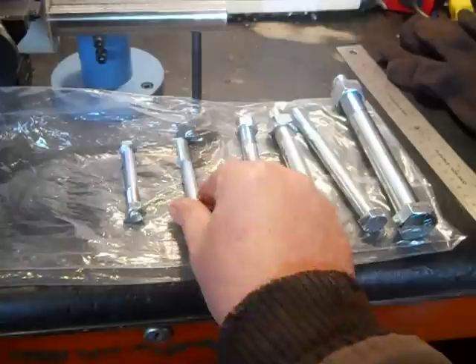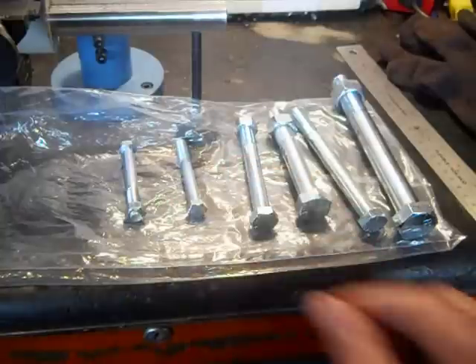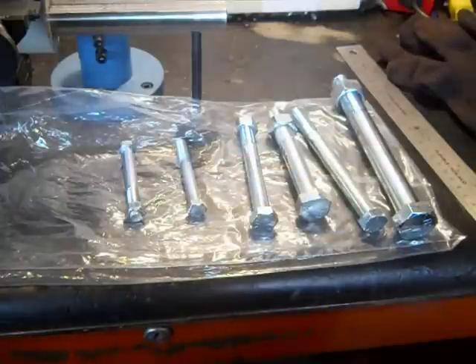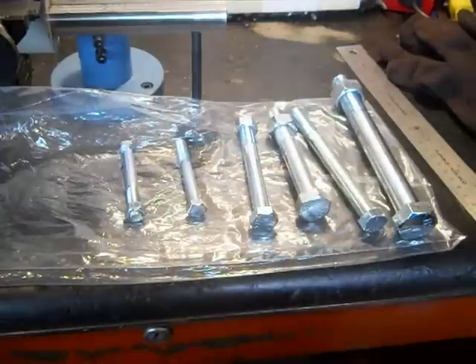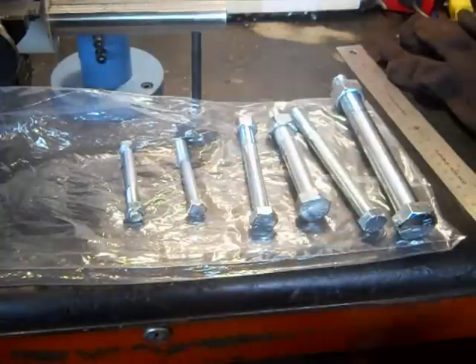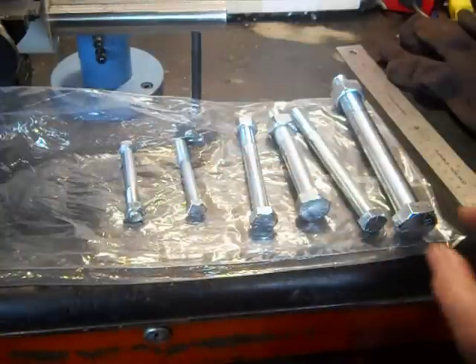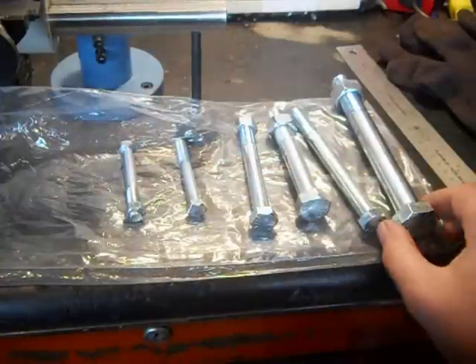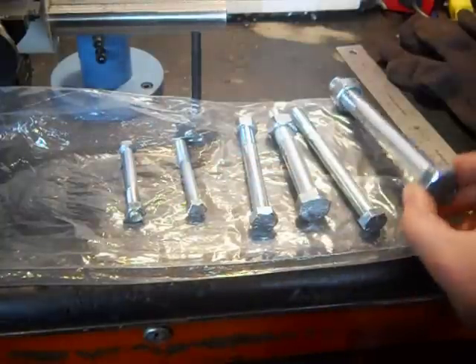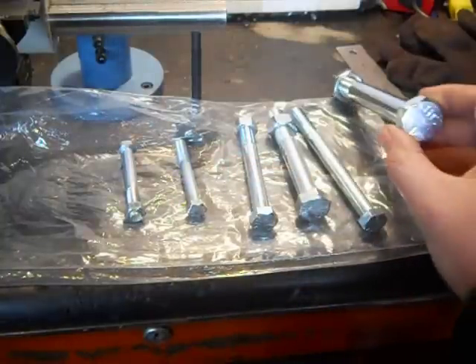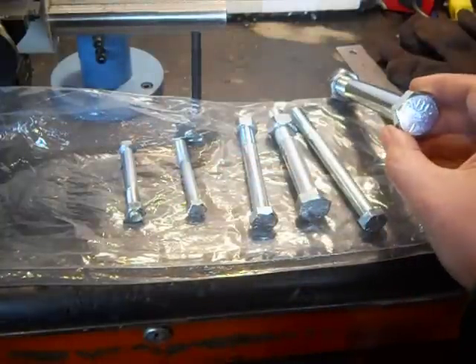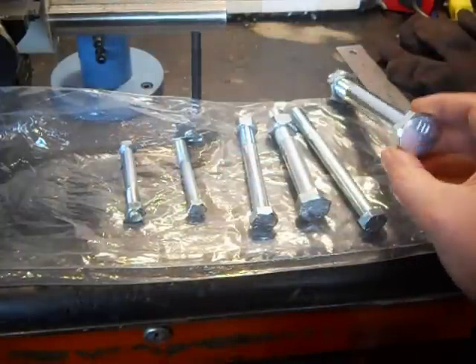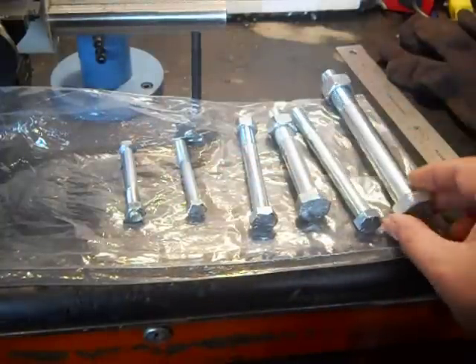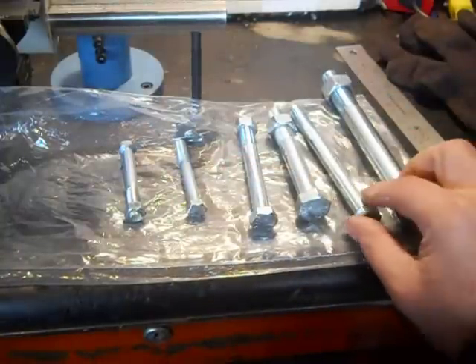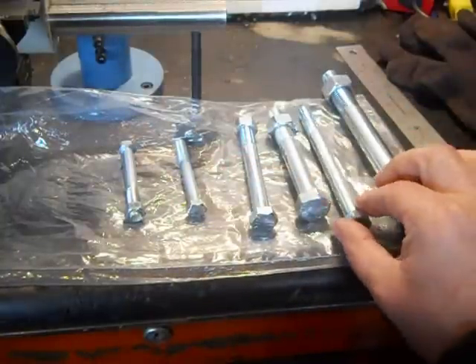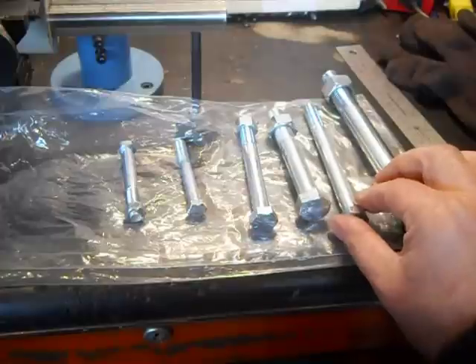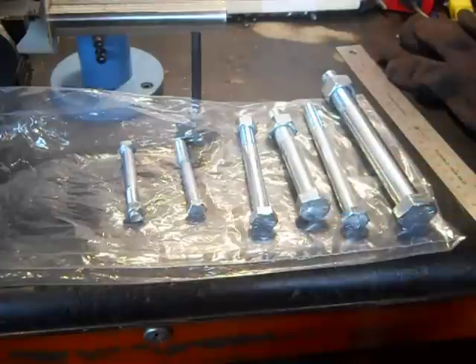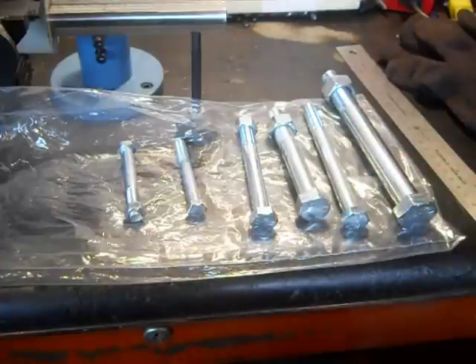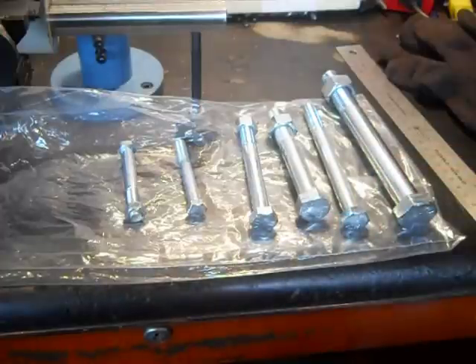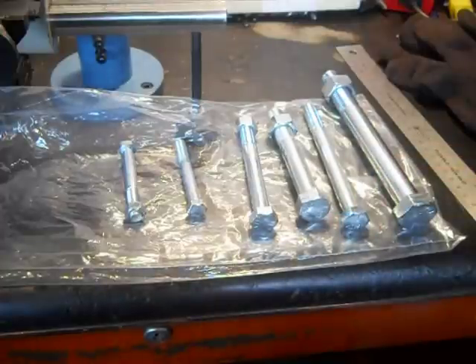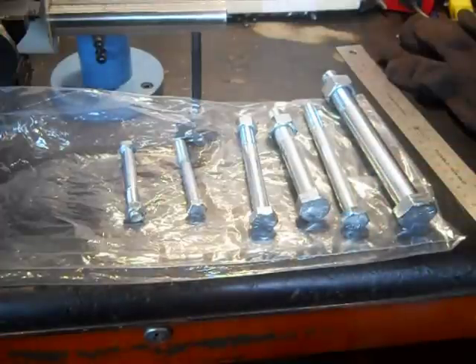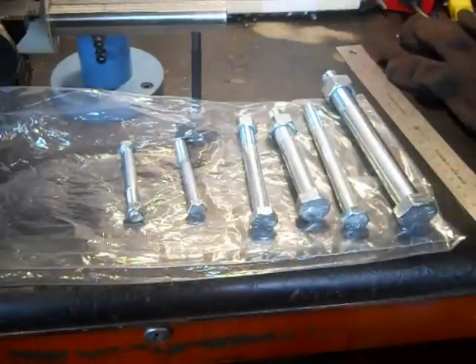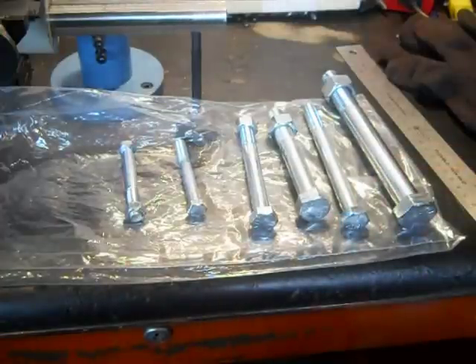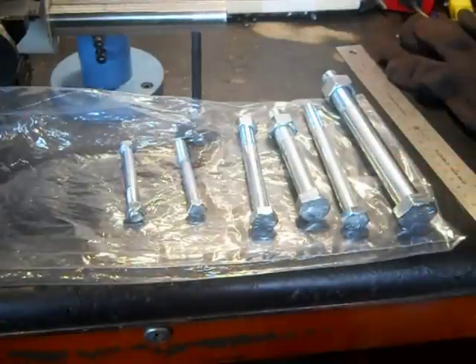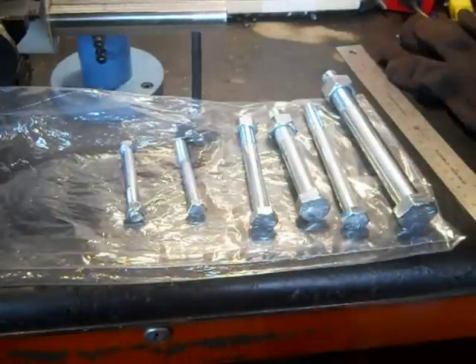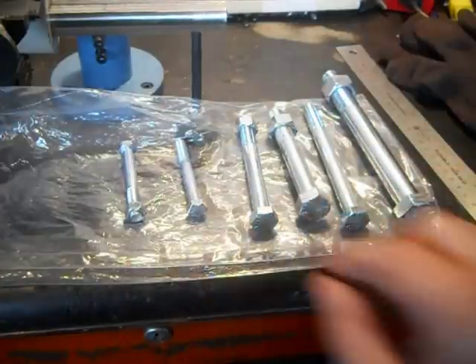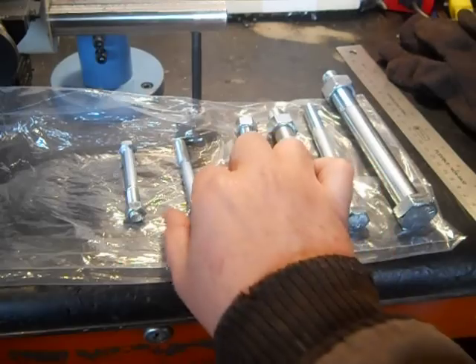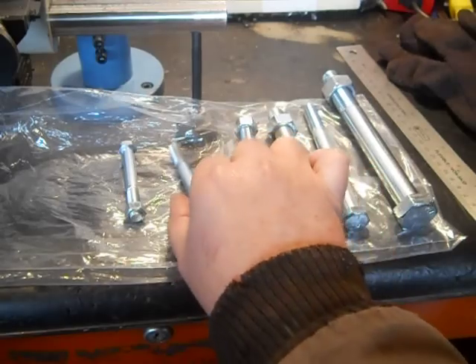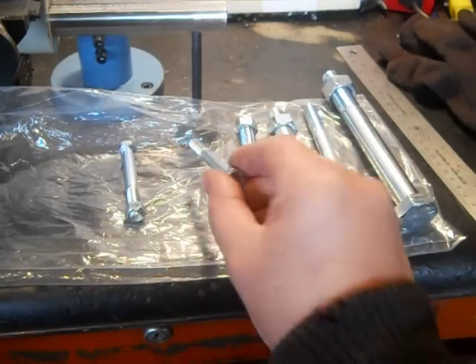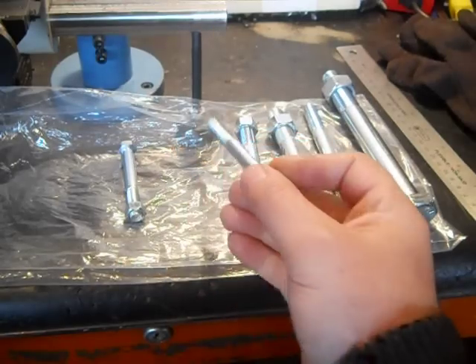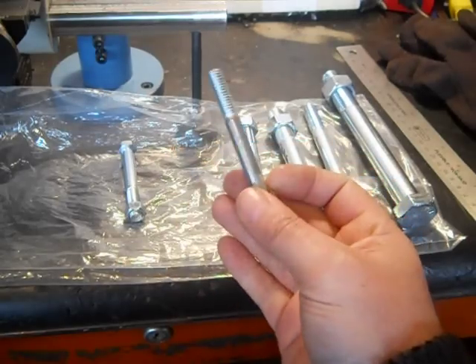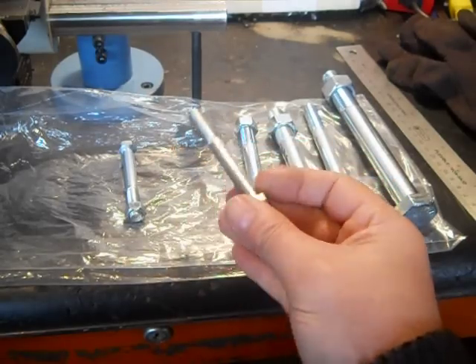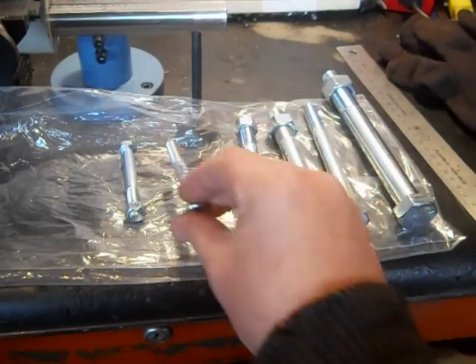Just some material — grade 5 bolts. The grade 2 bolts are on sale for $1.99, but they're the smaller ones, like your 5/16ths, quarter-inch bolts, all your little stuff.